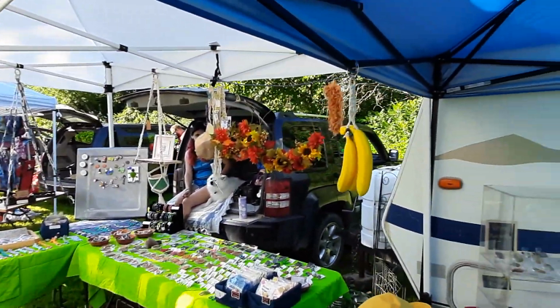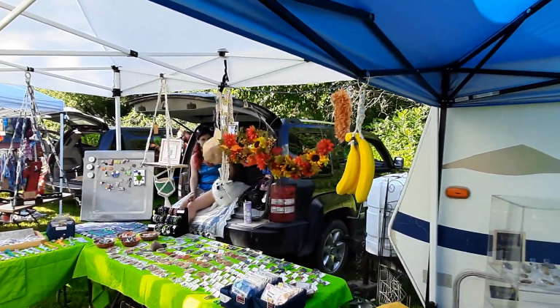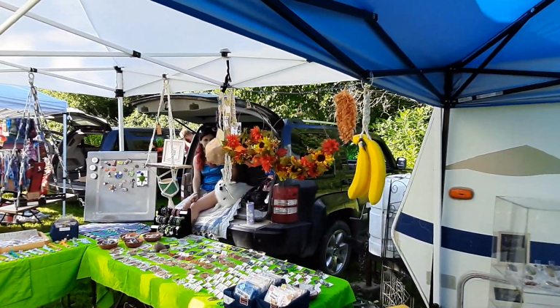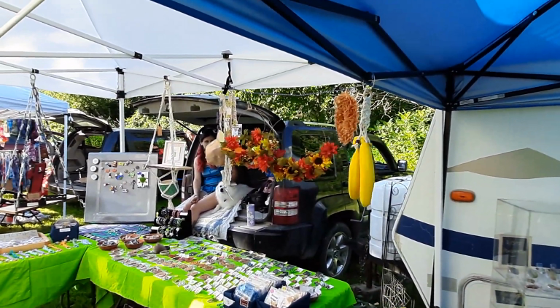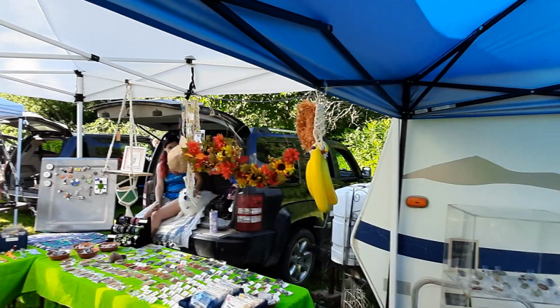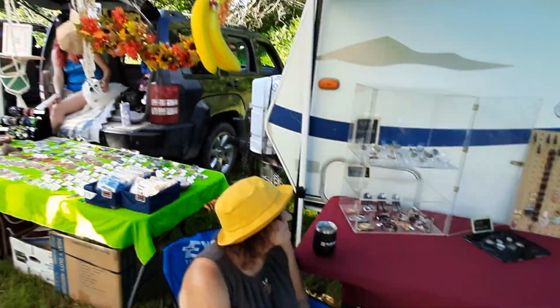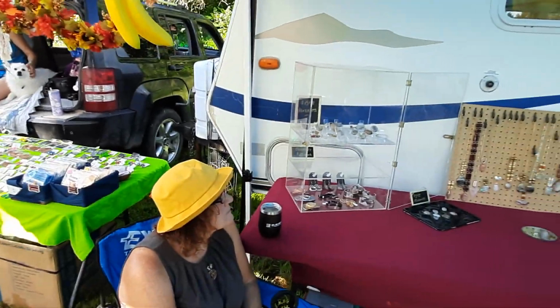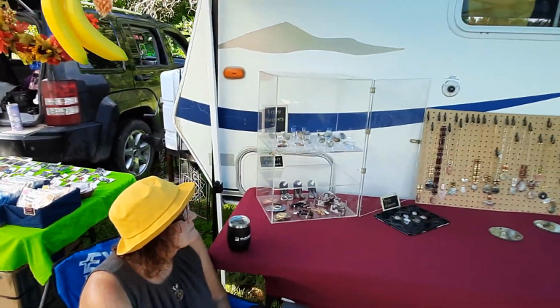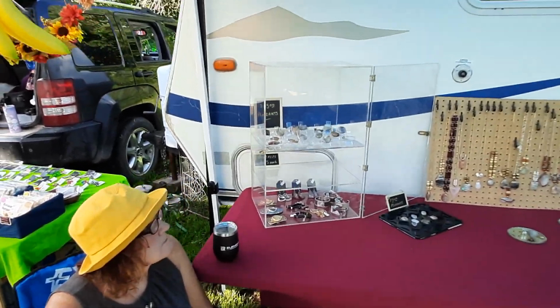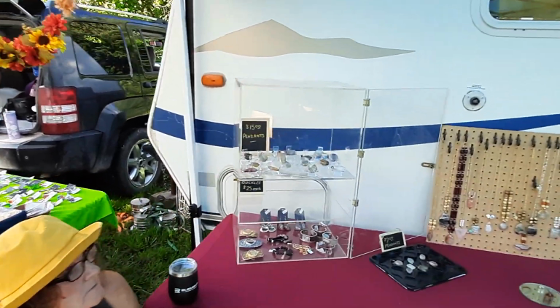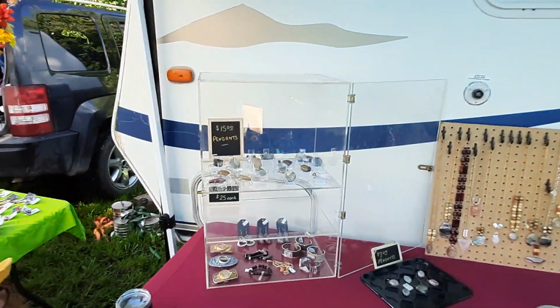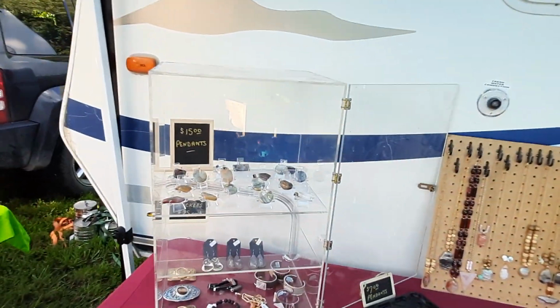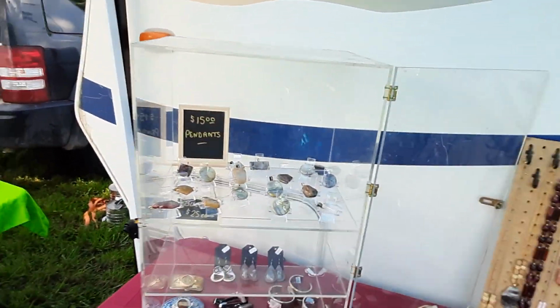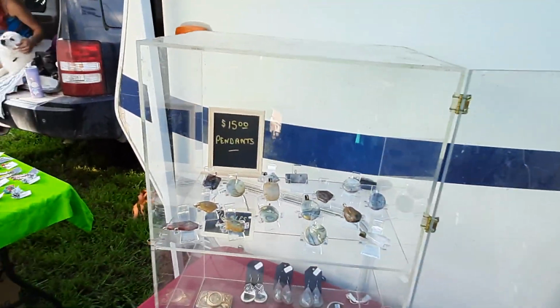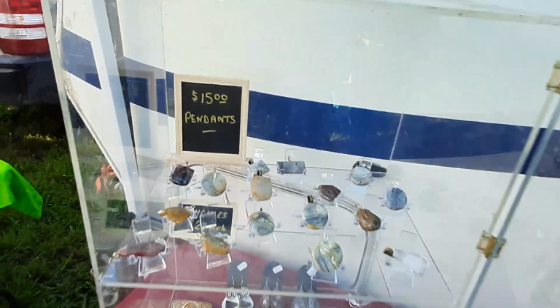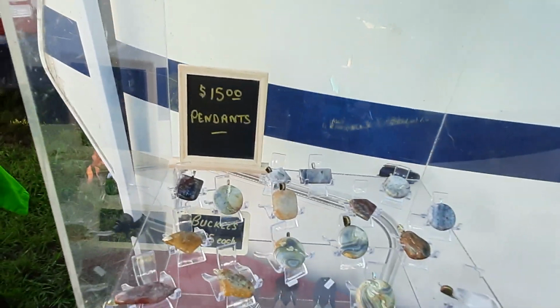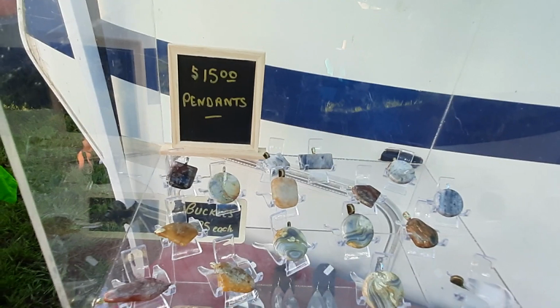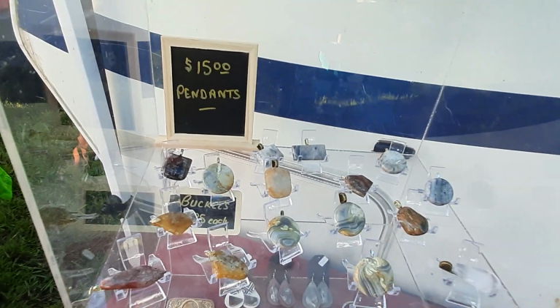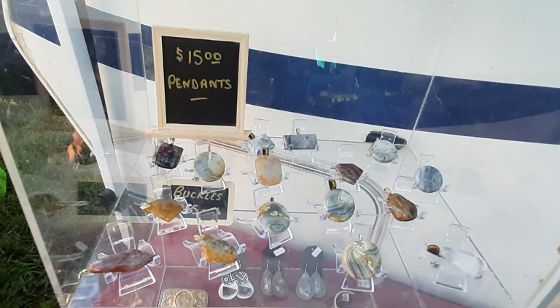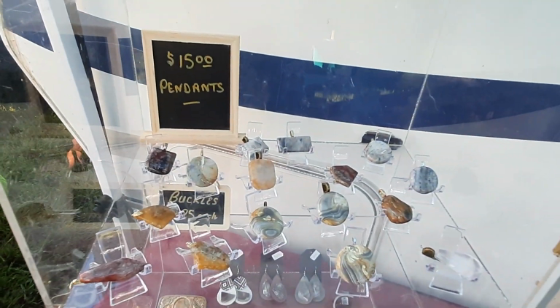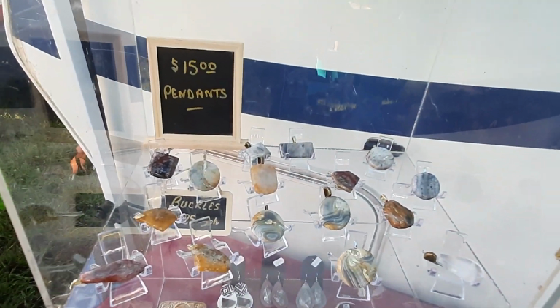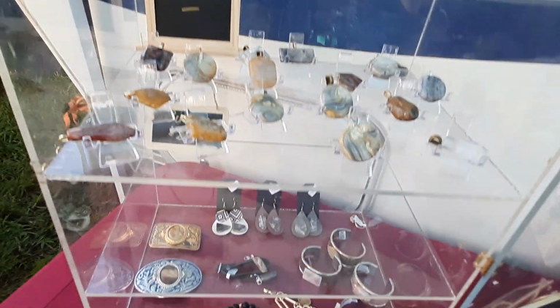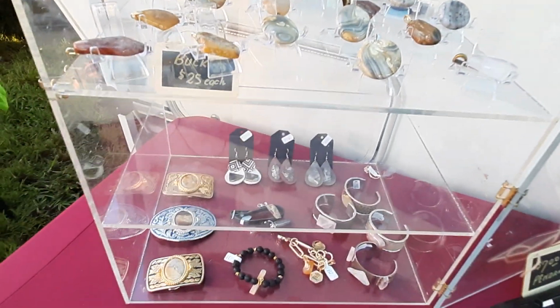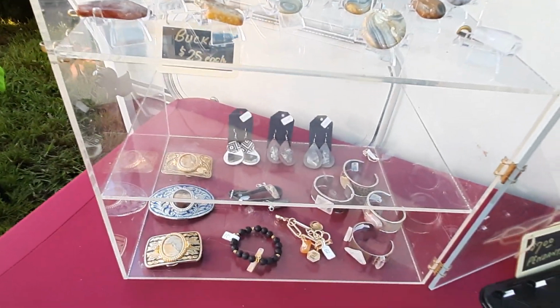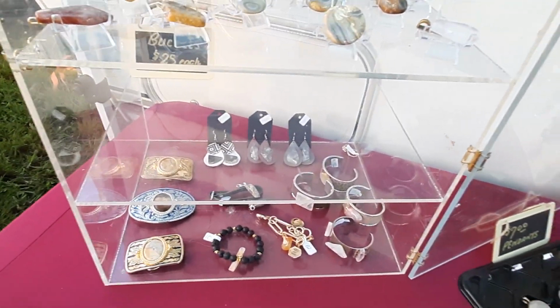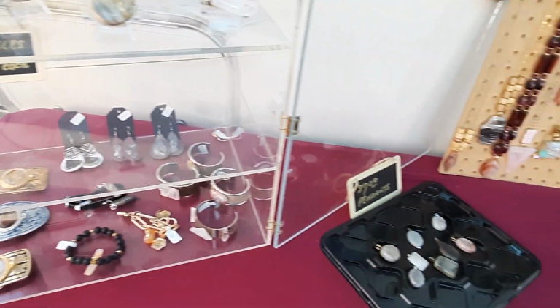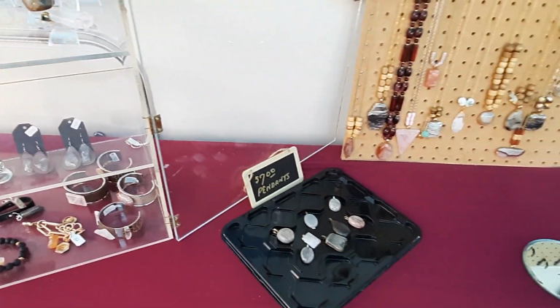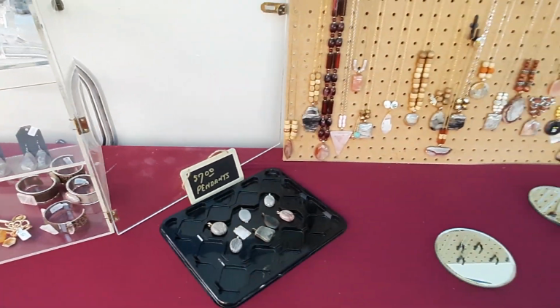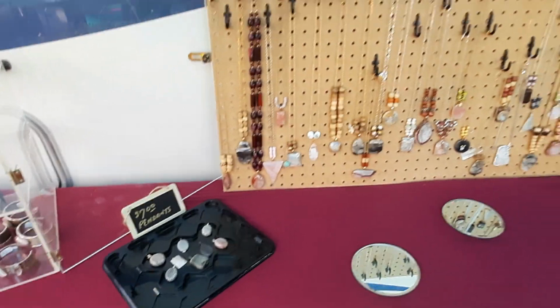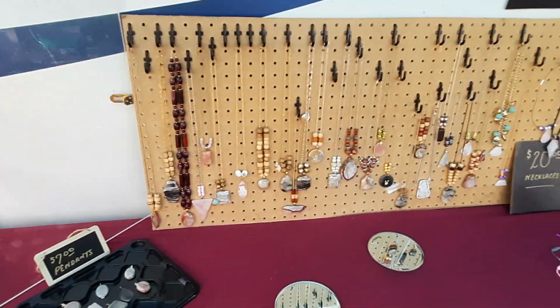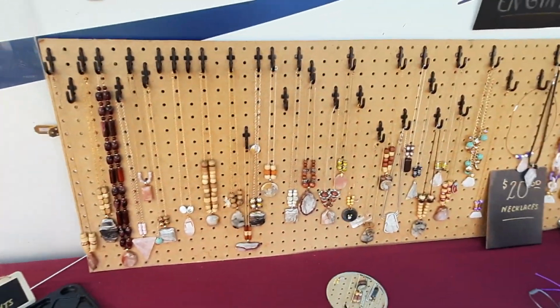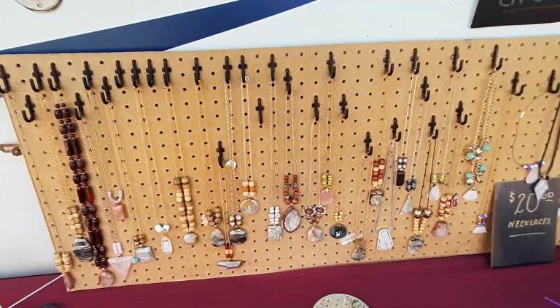Got the grand puppy there. Mama's got her jewelry up here for sale. Got some nice pendants cut out of local stone. Reasonably priced, I'd say.